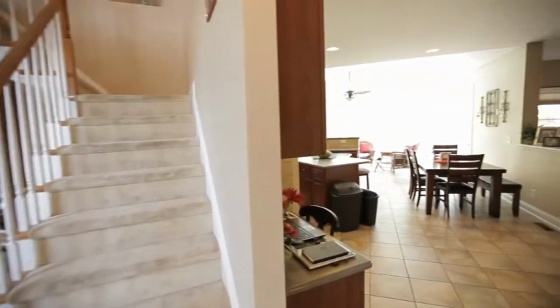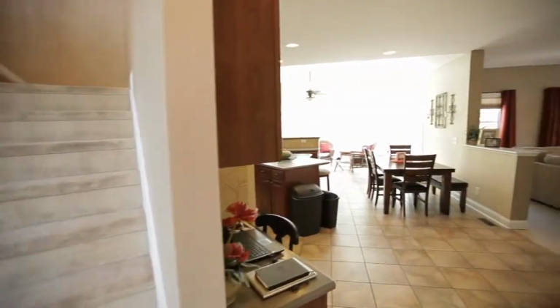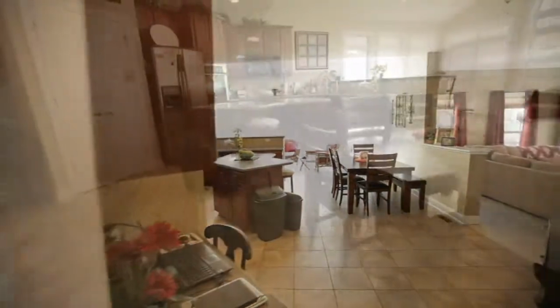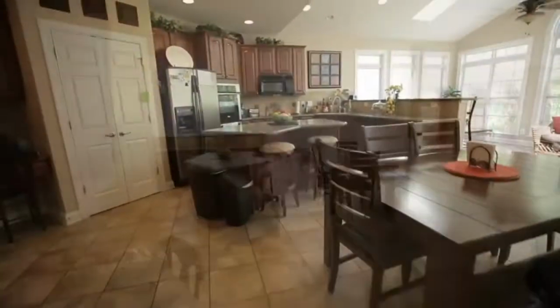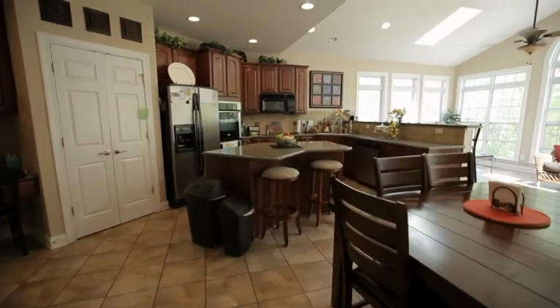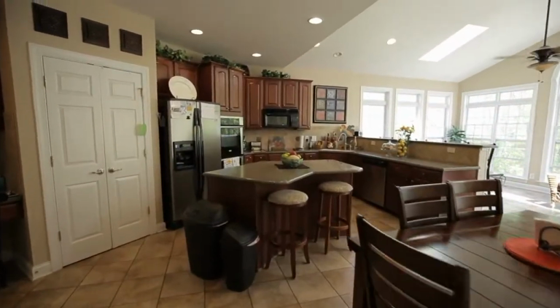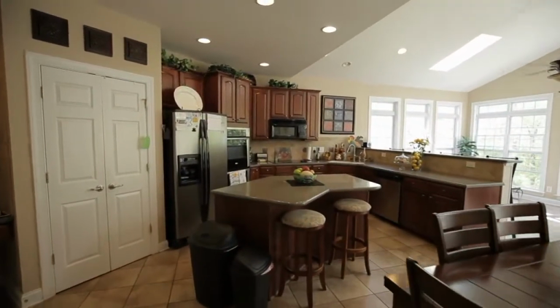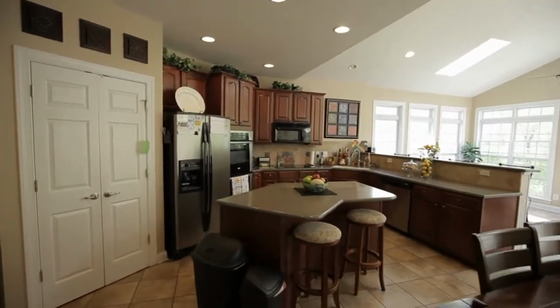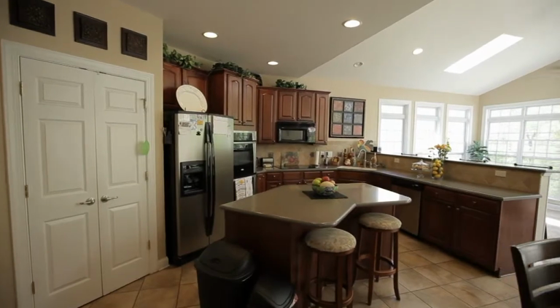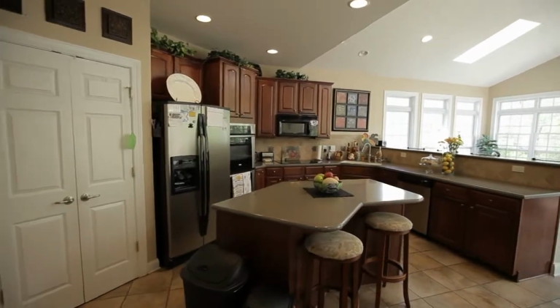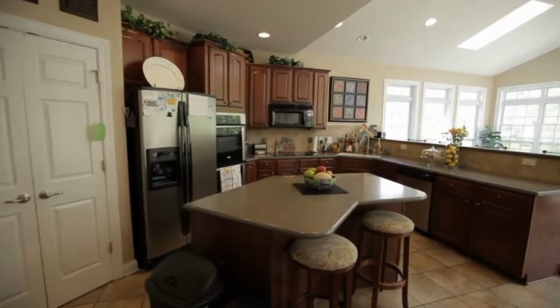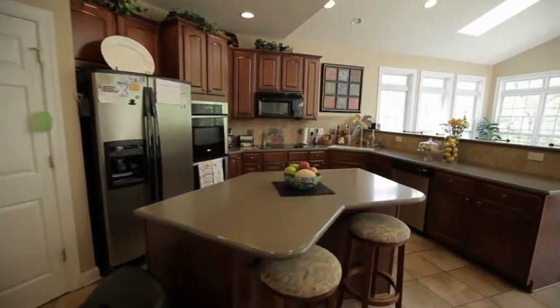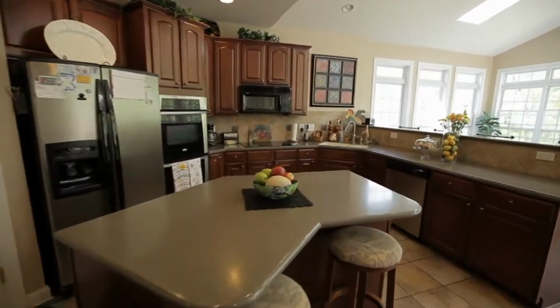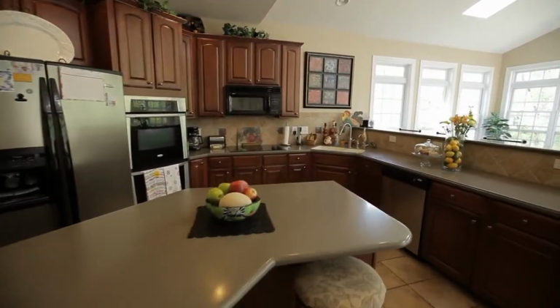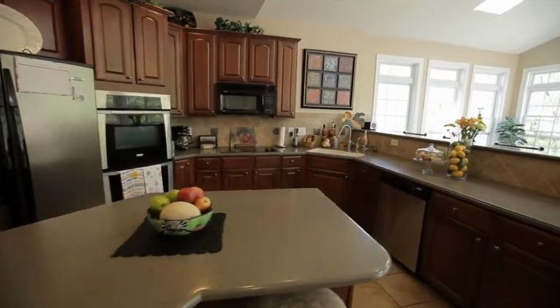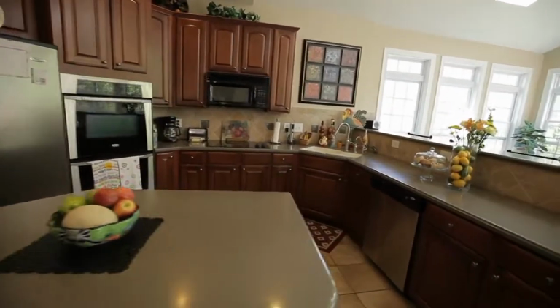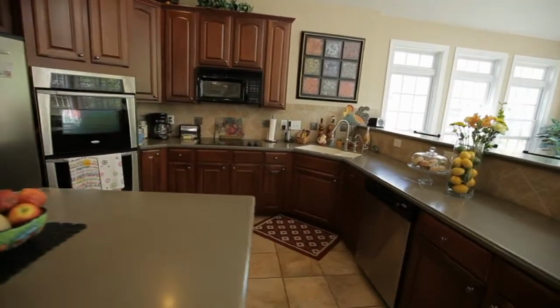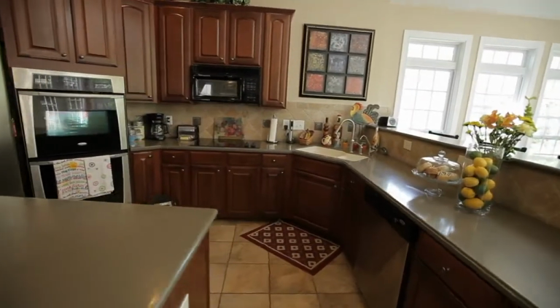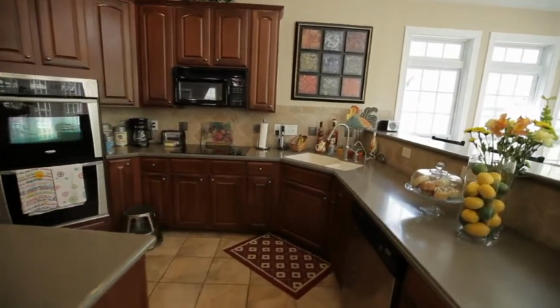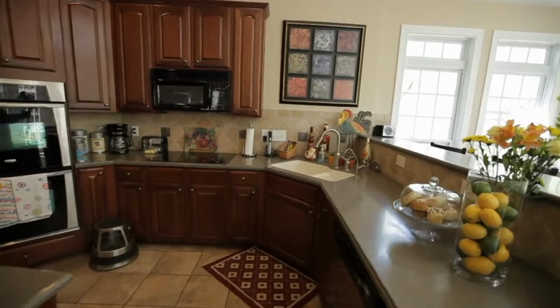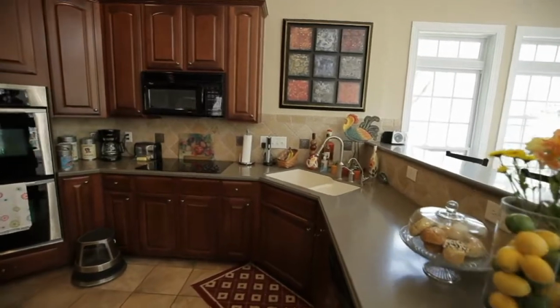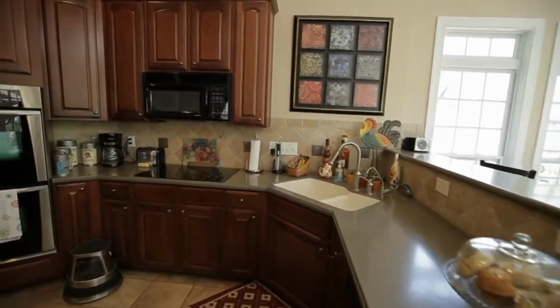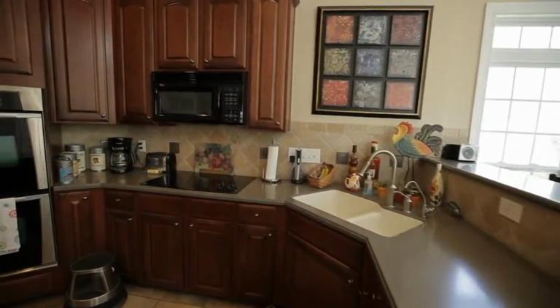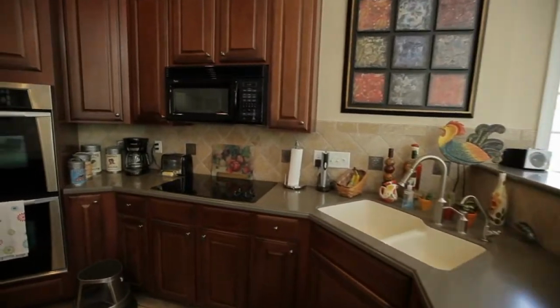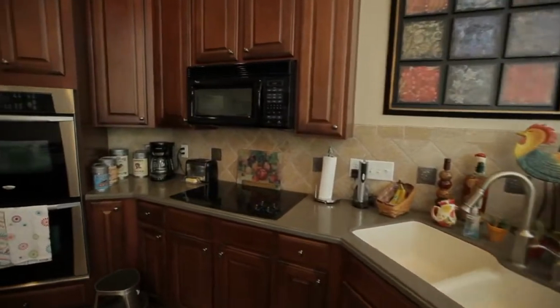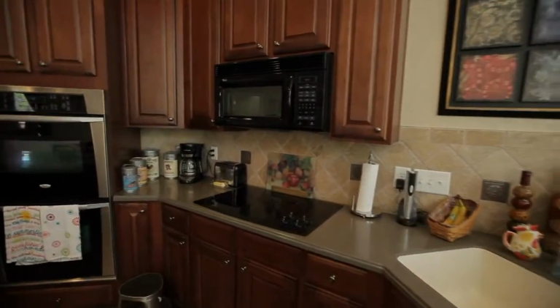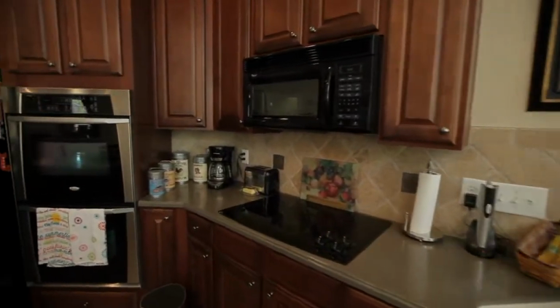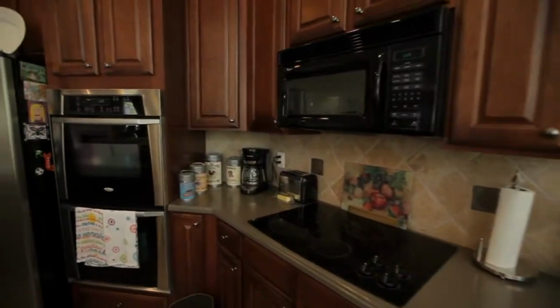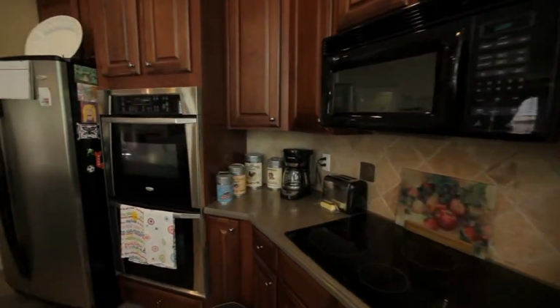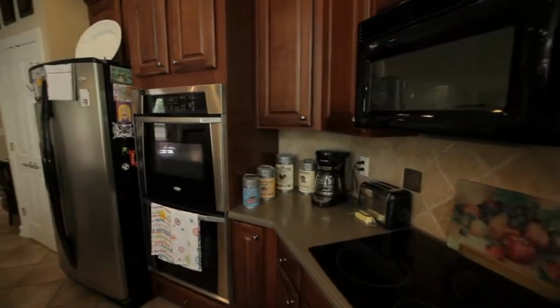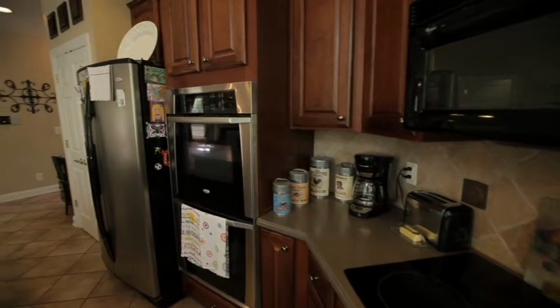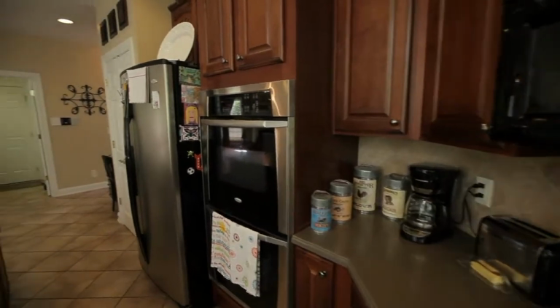Continuing through is the stunning kitchen, boasting solid surface countertops, double ovens, smooth surface range, and an eat-in island.